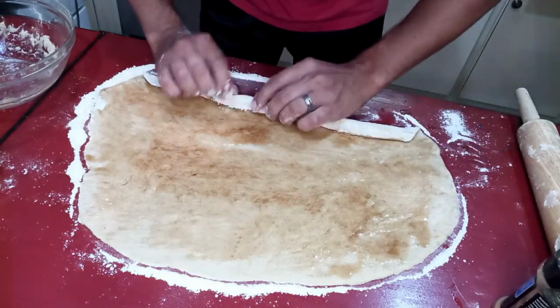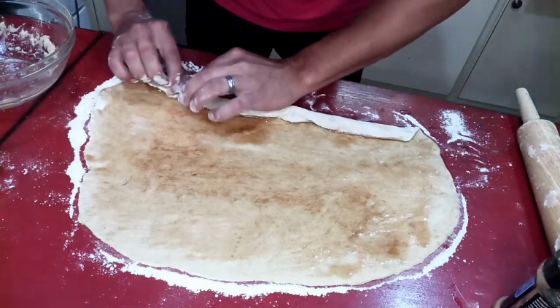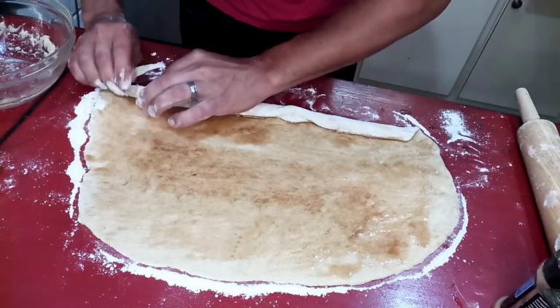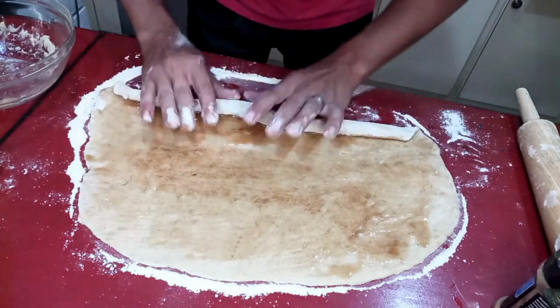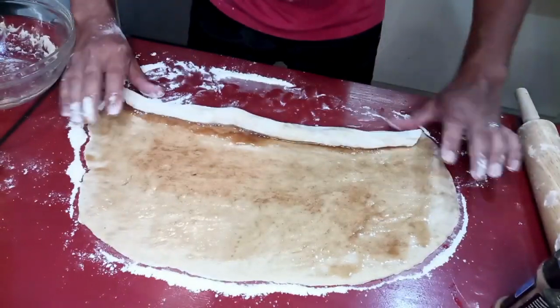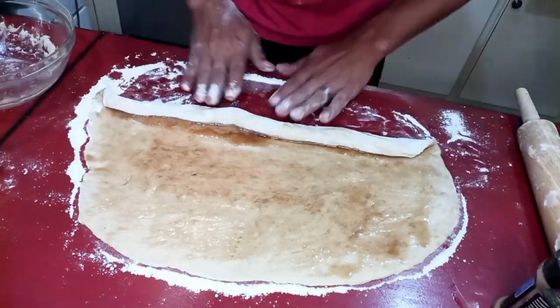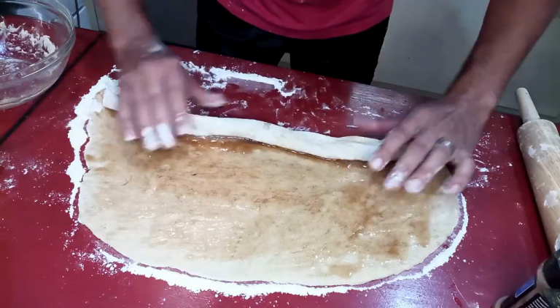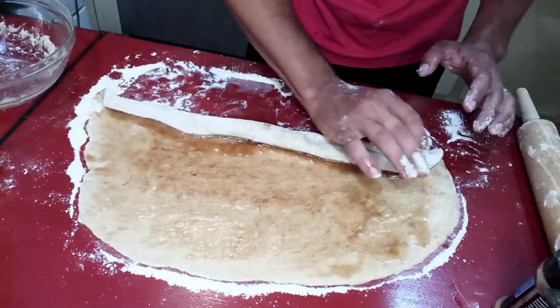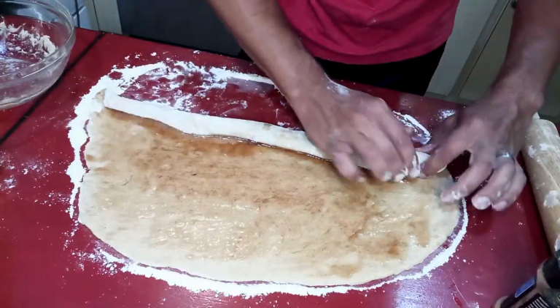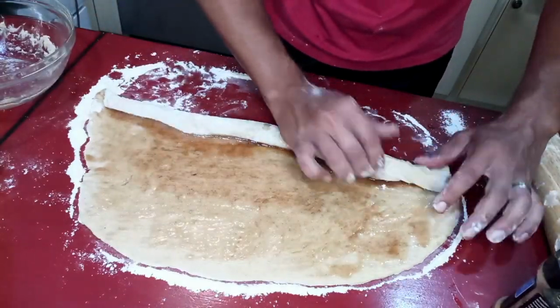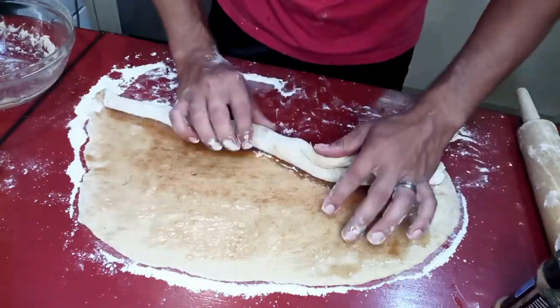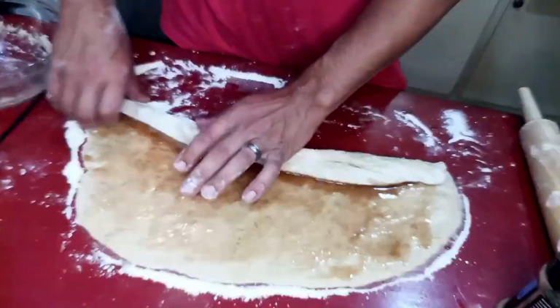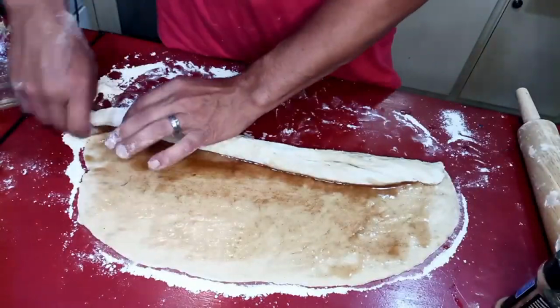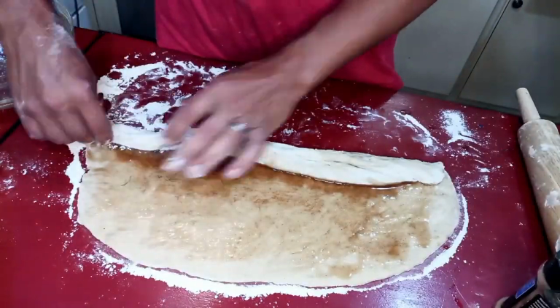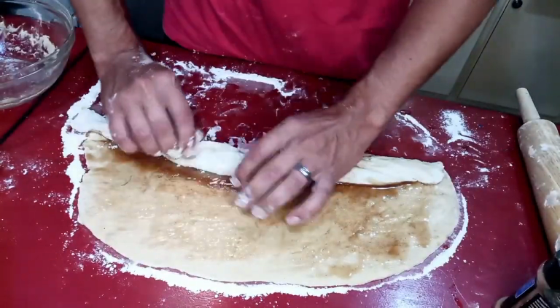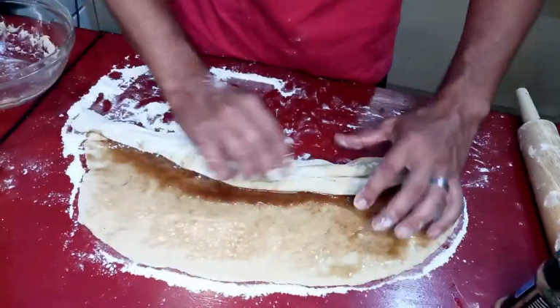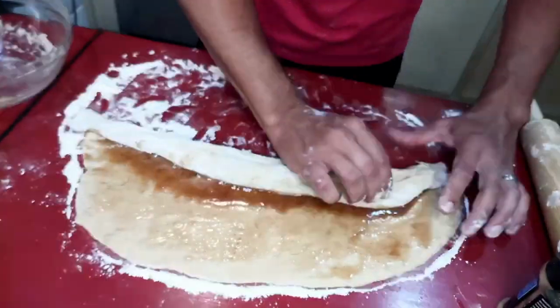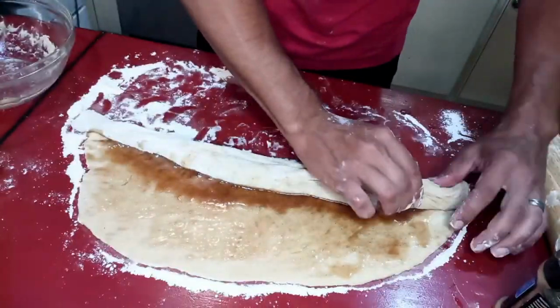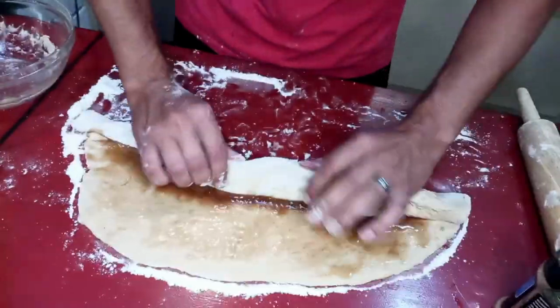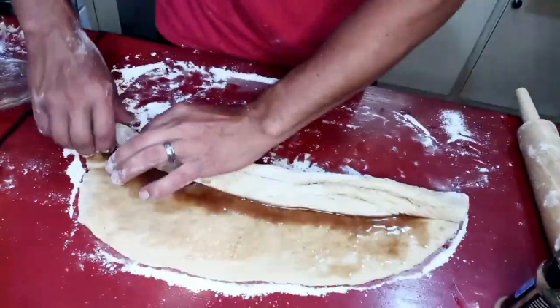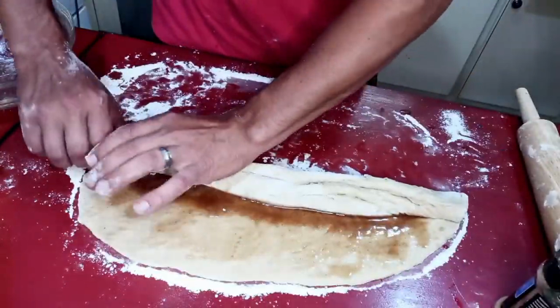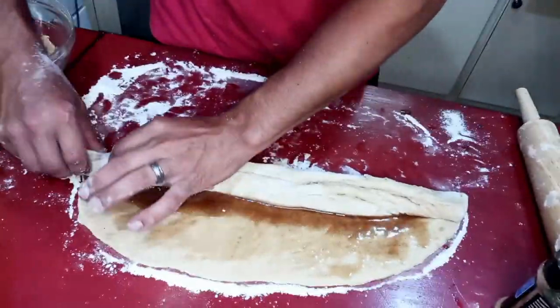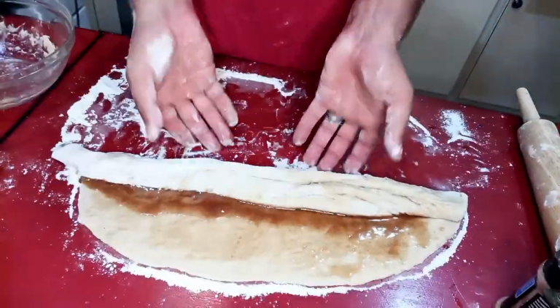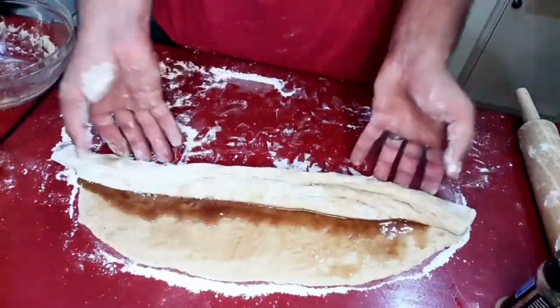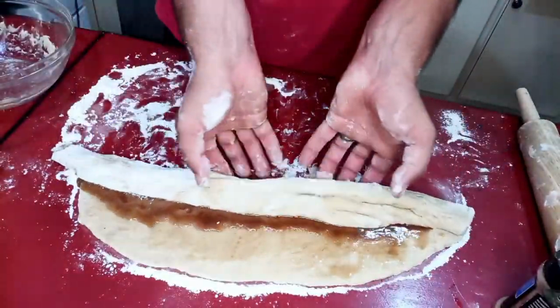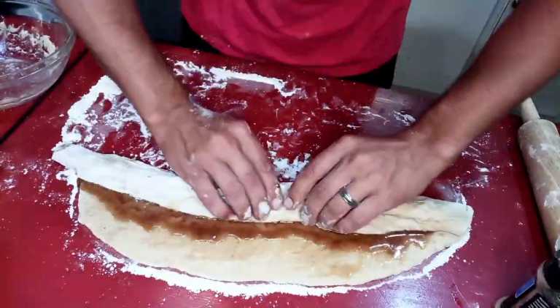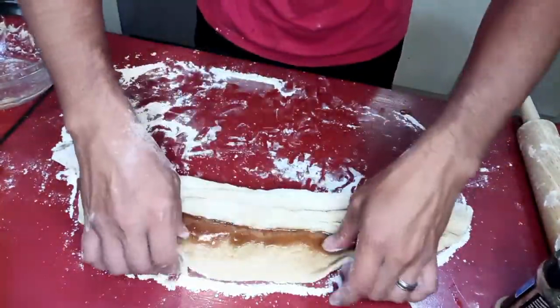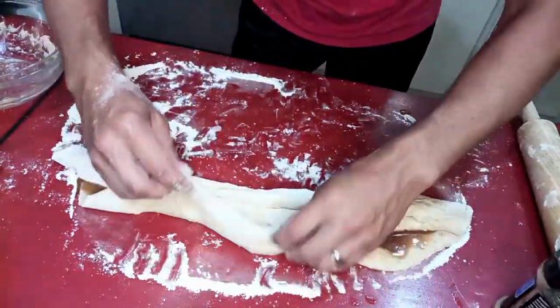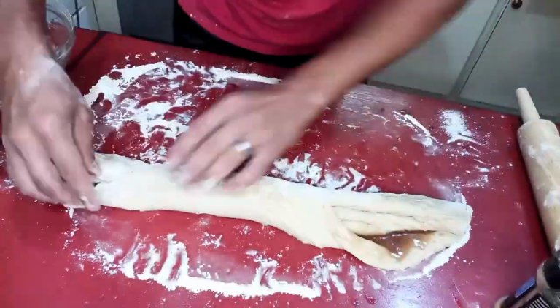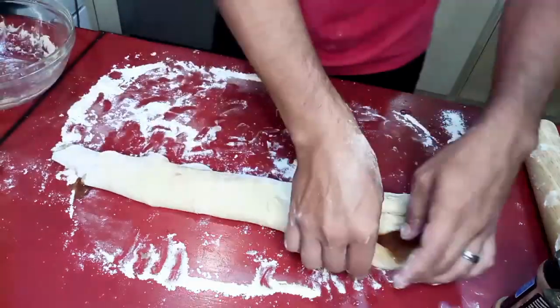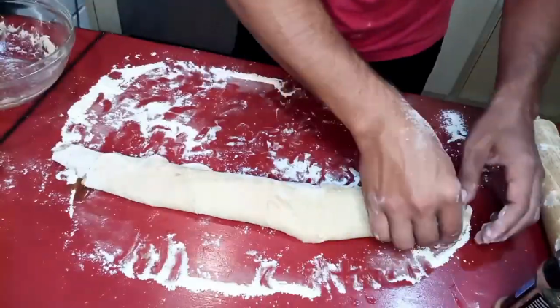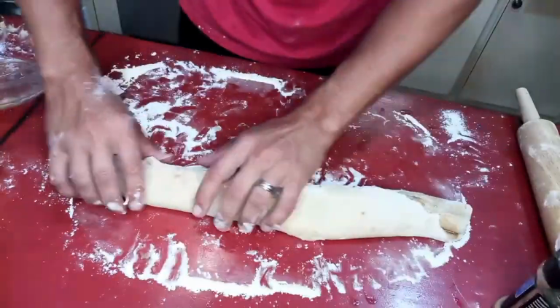As you're rolling, it's going to squish that filling out, so as long as you get it really good at the end where you start rolling, it'll kind of cover itself on the way out. Anyway, this is kind of messy but it's delicious, so just stay with me.